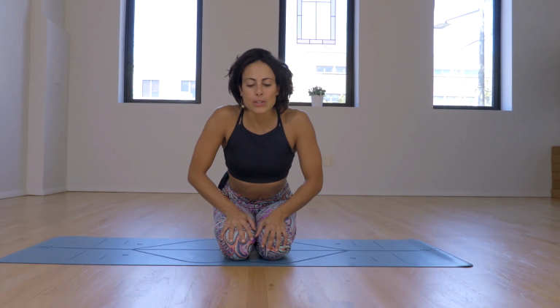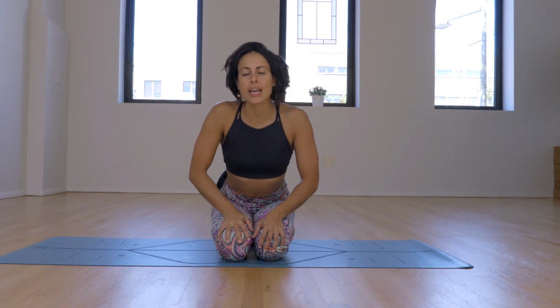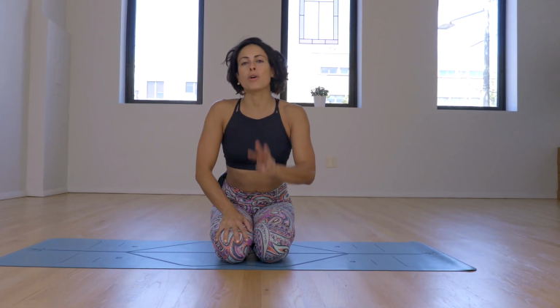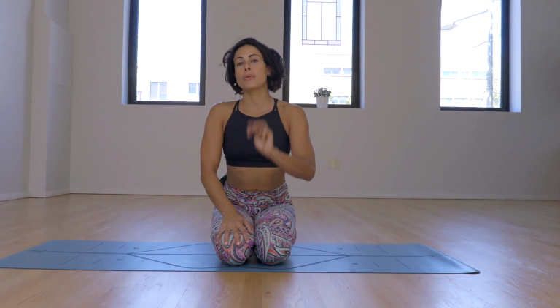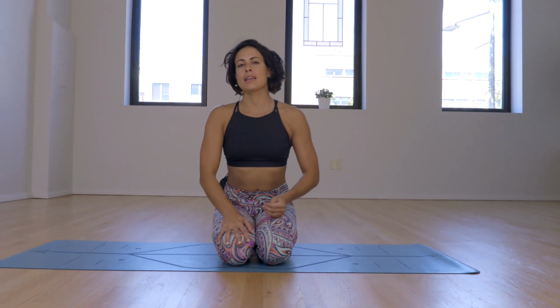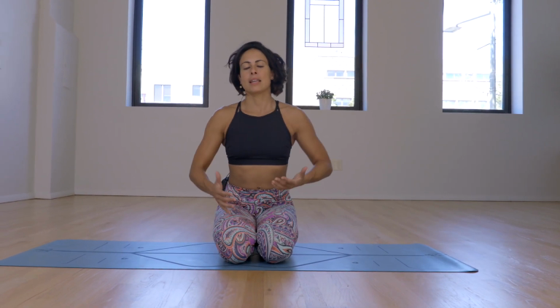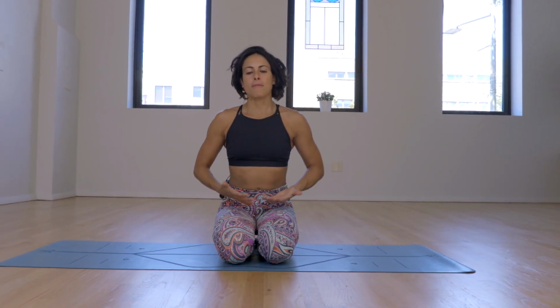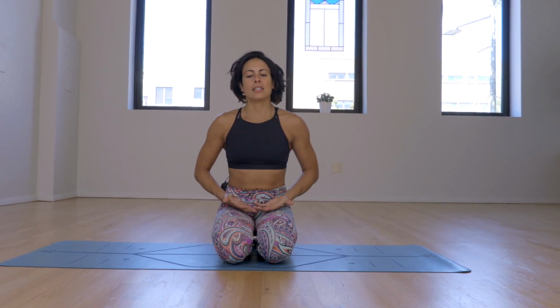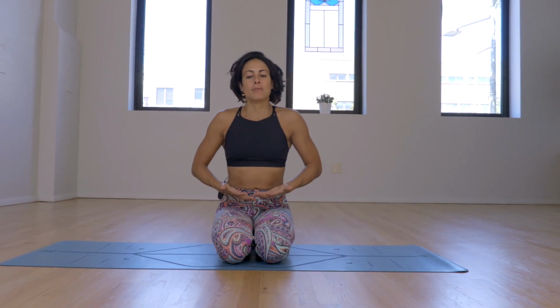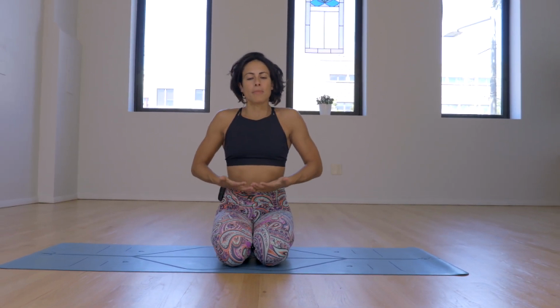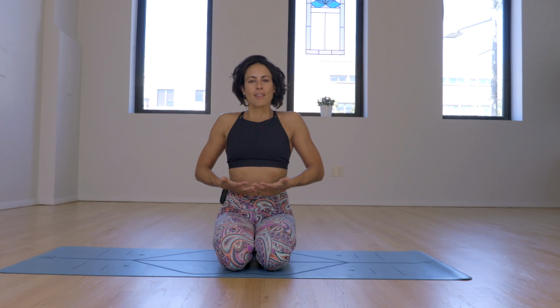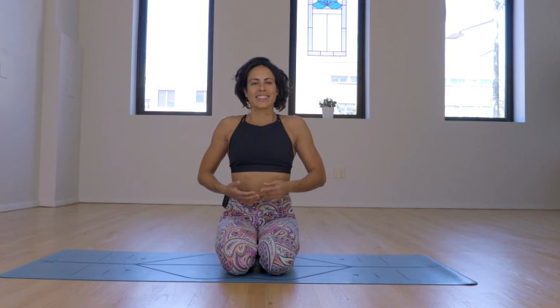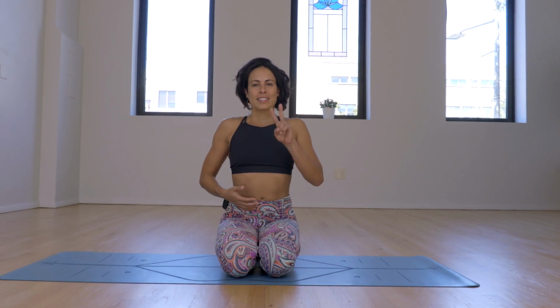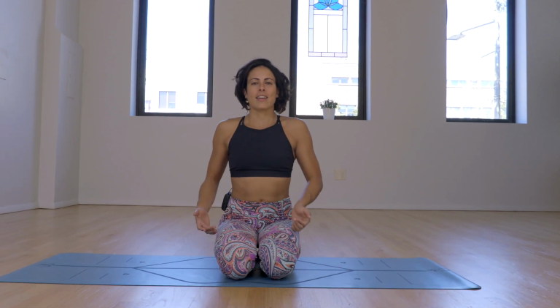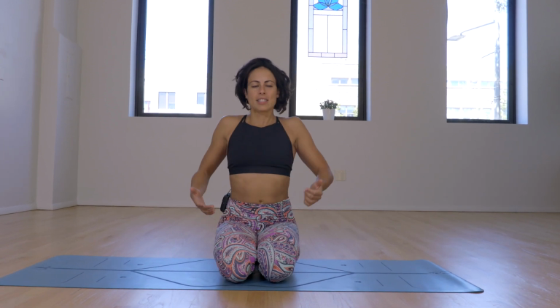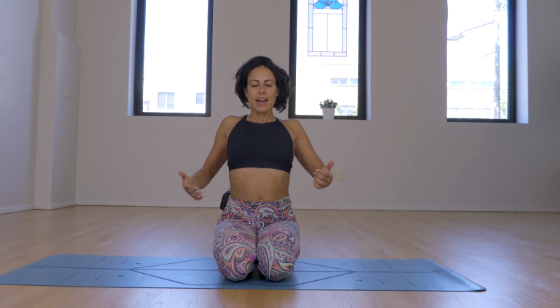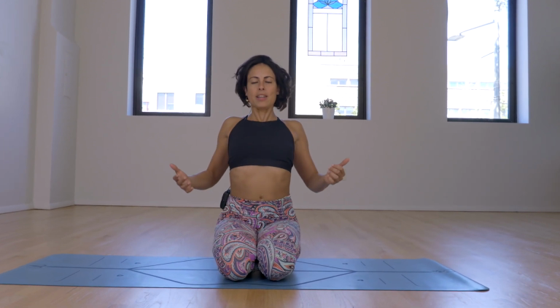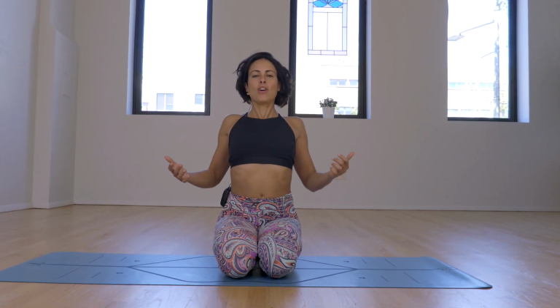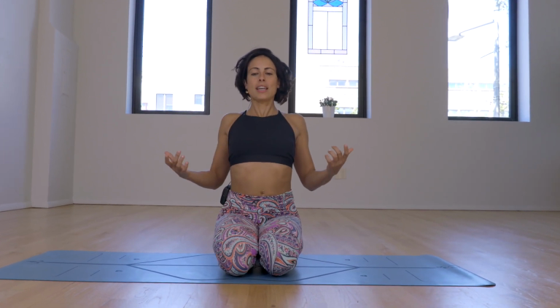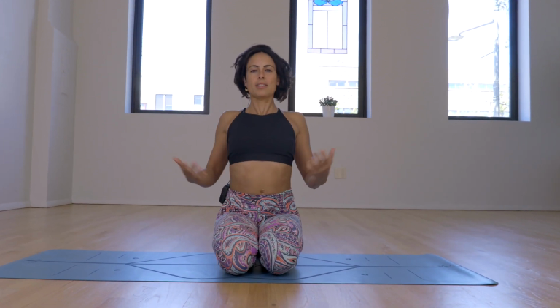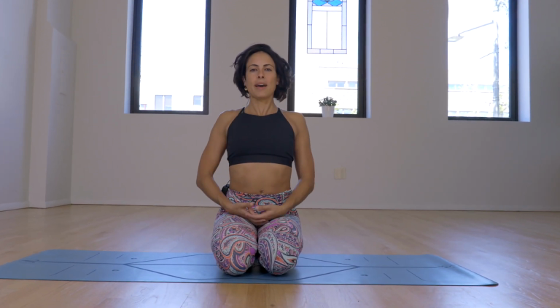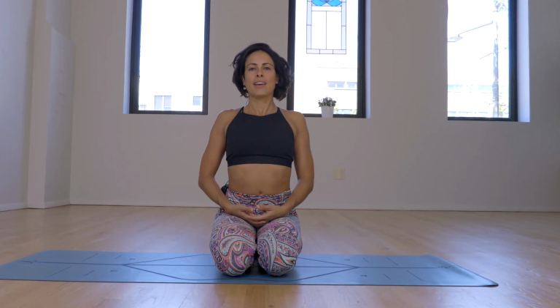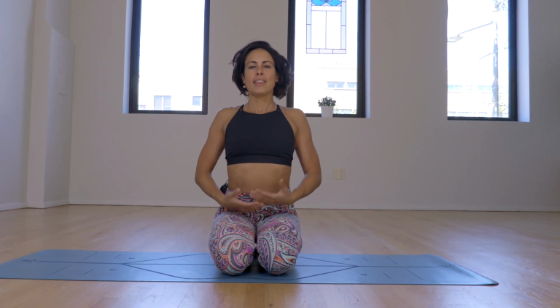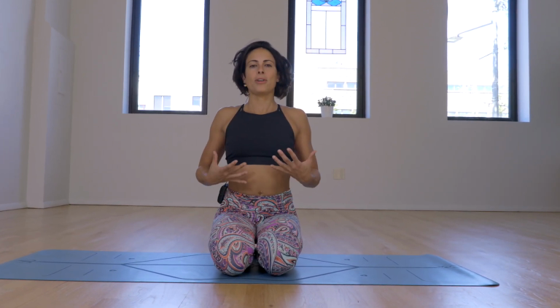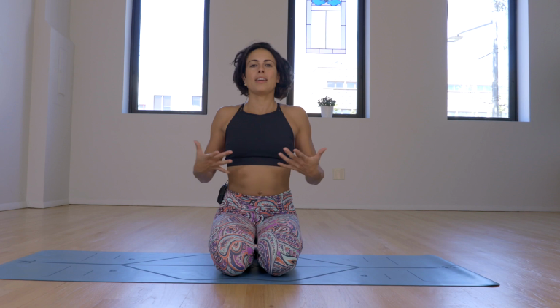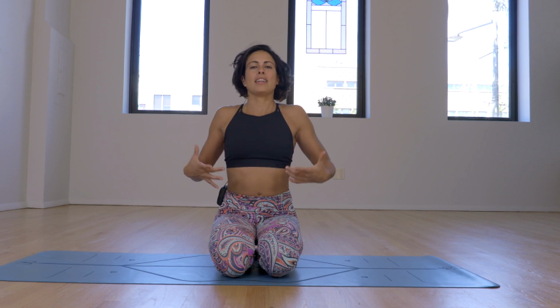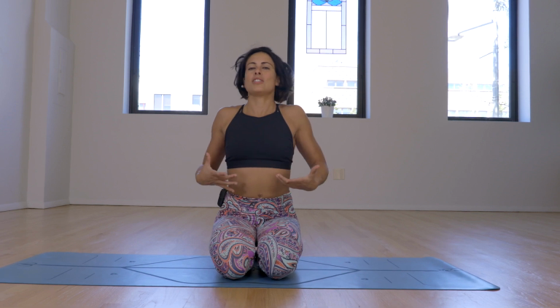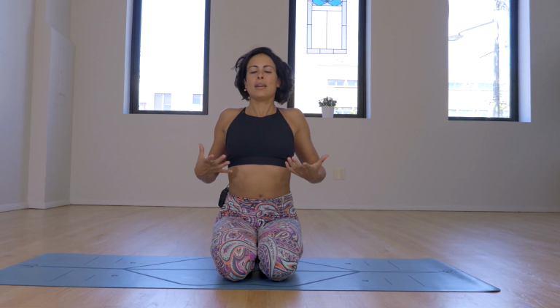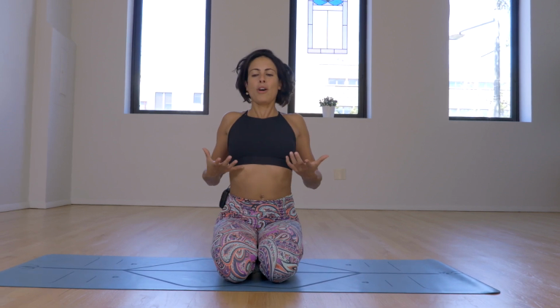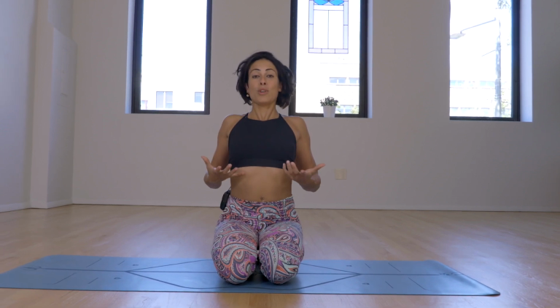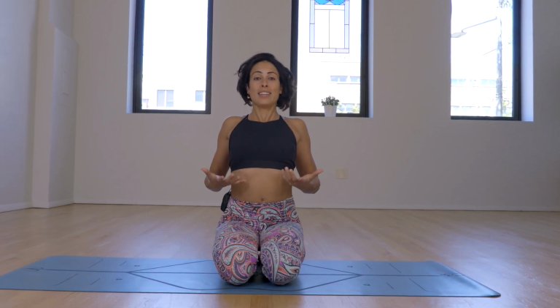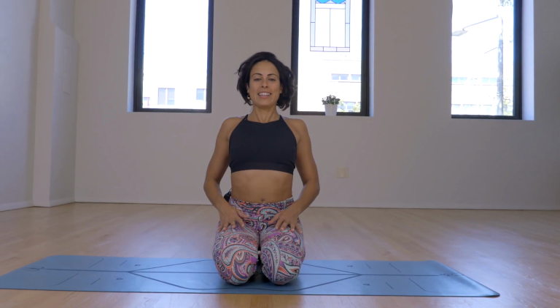So today, we'll work on three things. The first thing is front body long. Second thing is back body strong, scapulas on the back. And the third thing is just keep the heart buoyant and light.